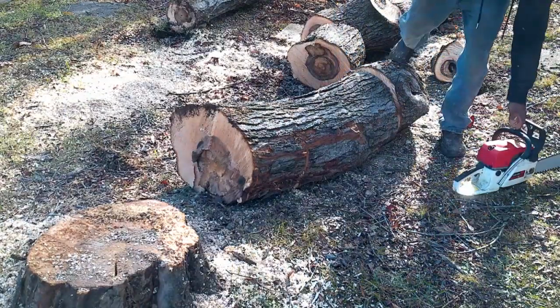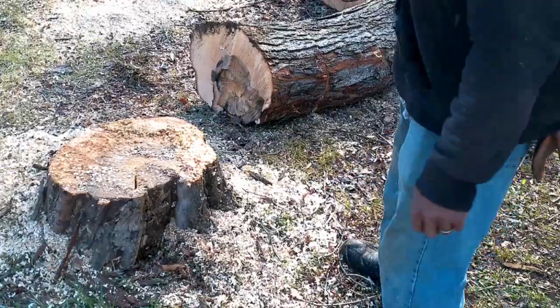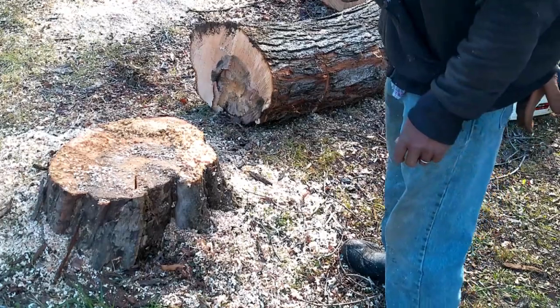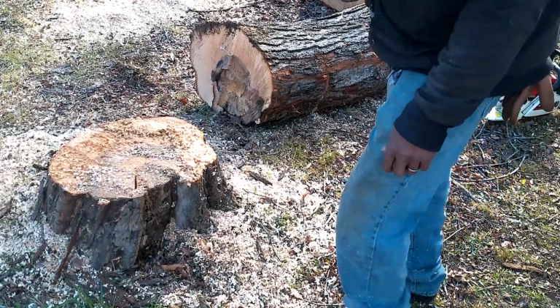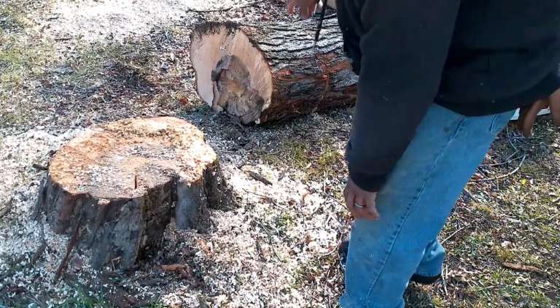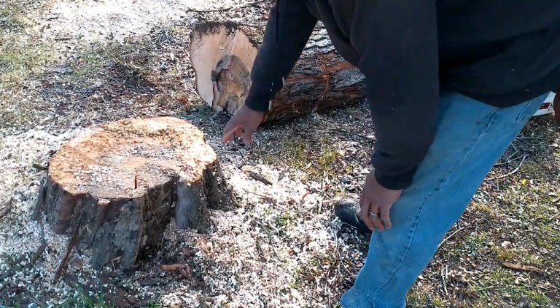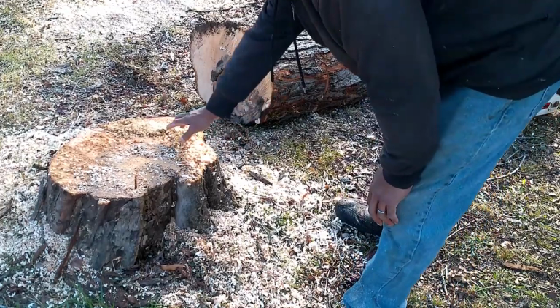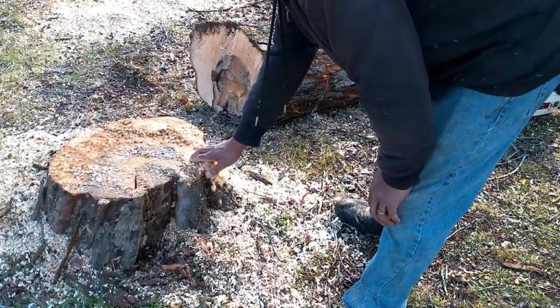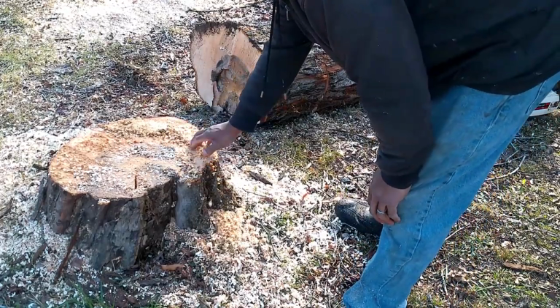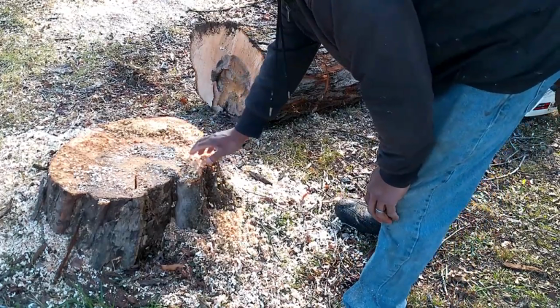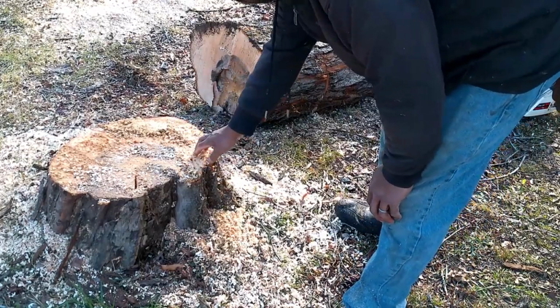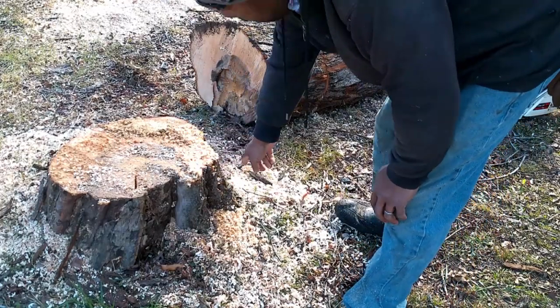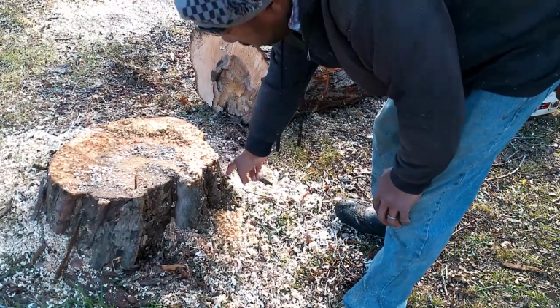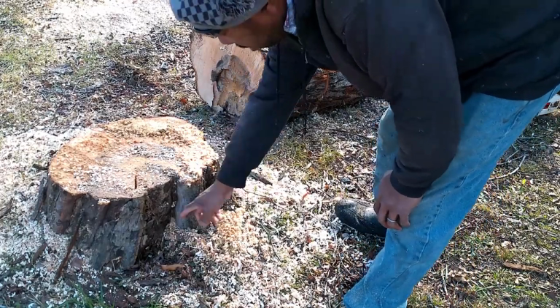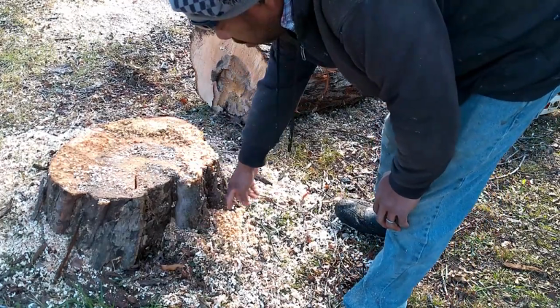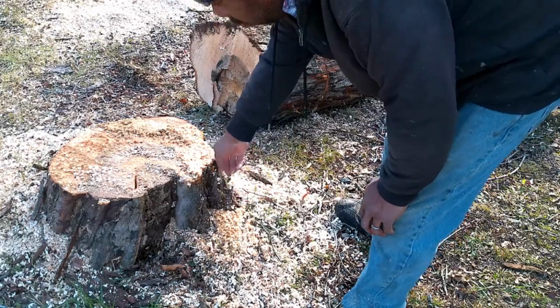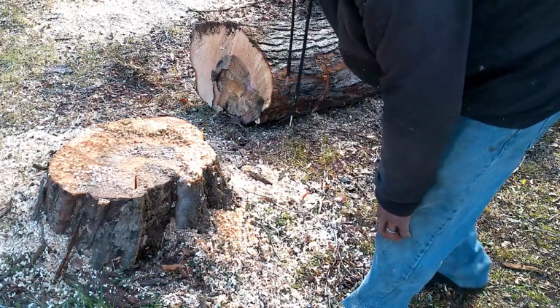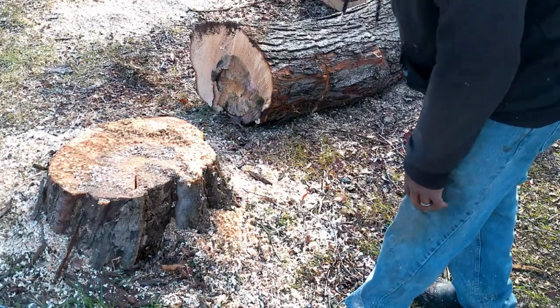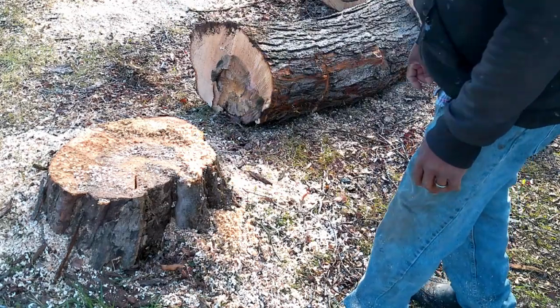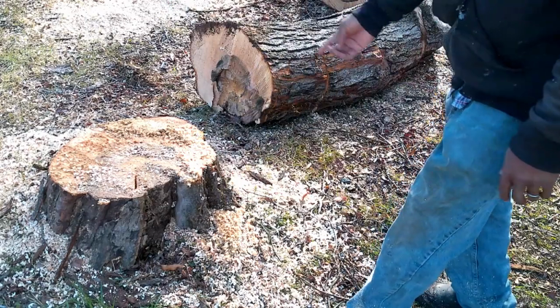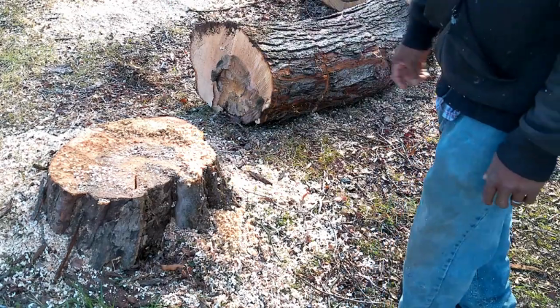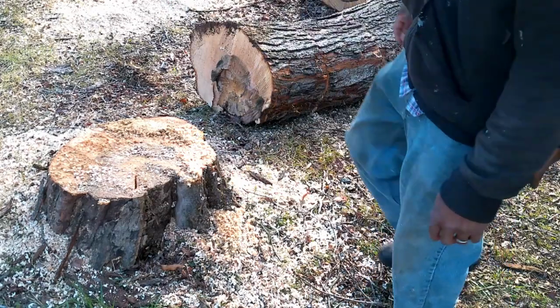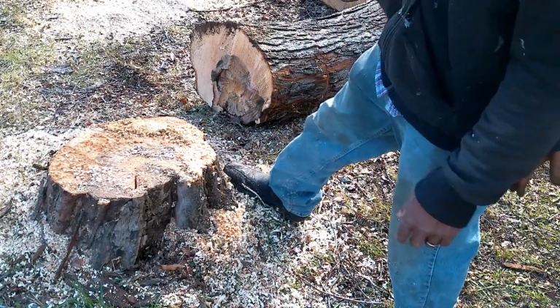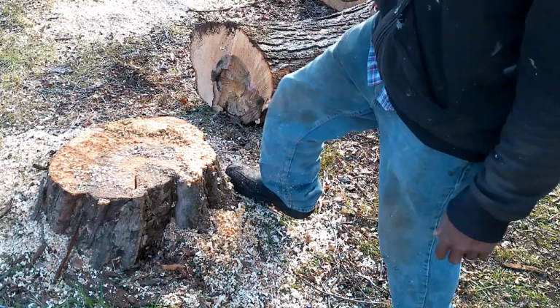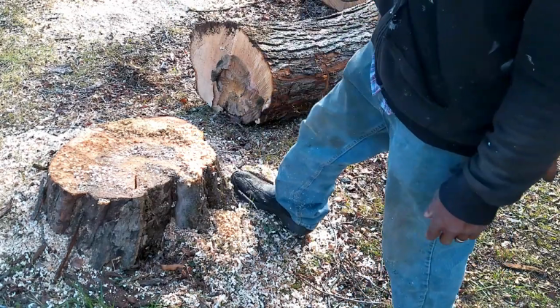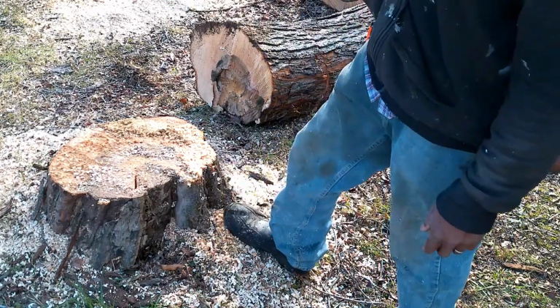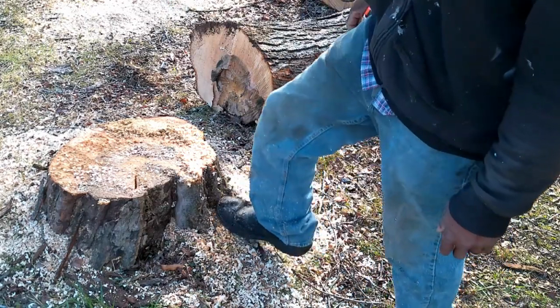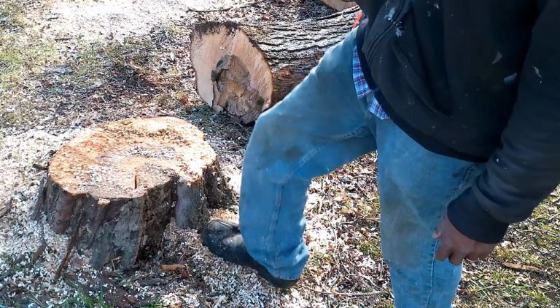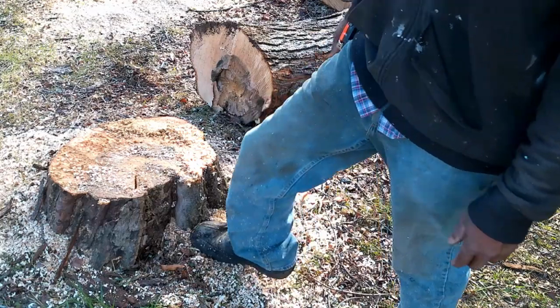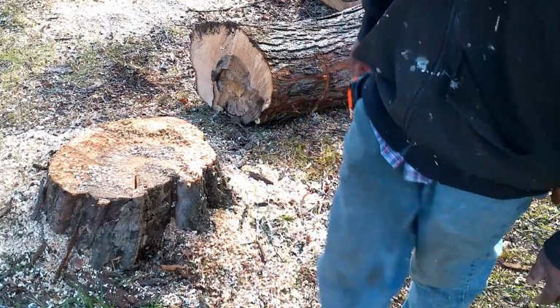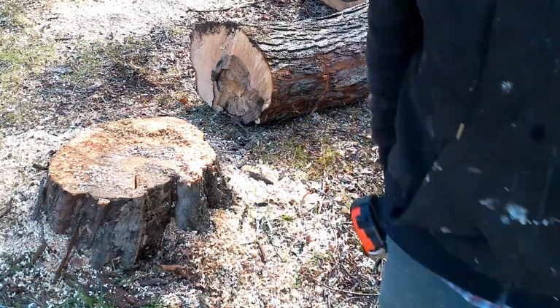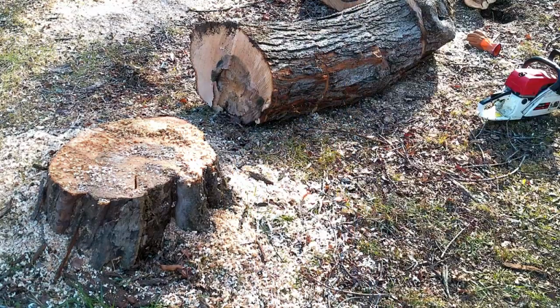That'll be my firewood for next year. I'm also going to go back and cut this stump close to the ground, and eventually probably take my little backhoe or something and dig the stump out. Thanks for watching.